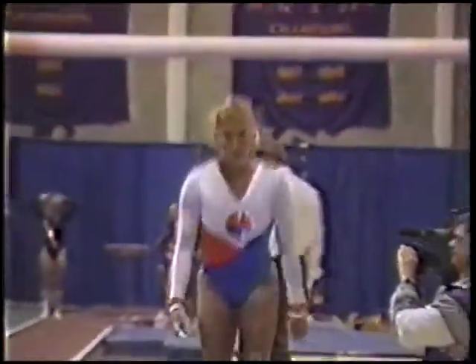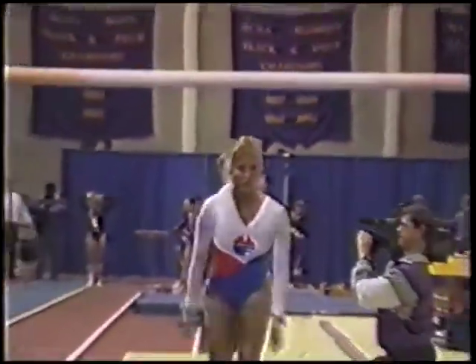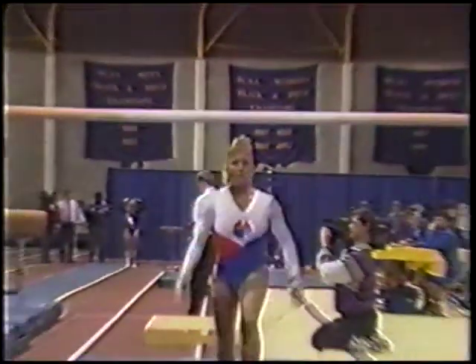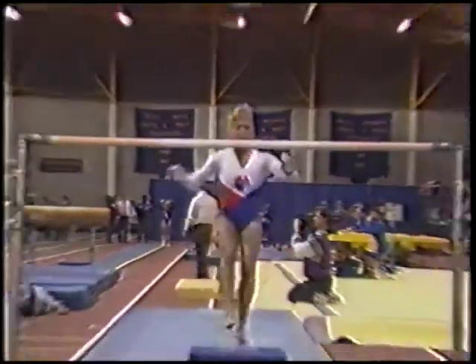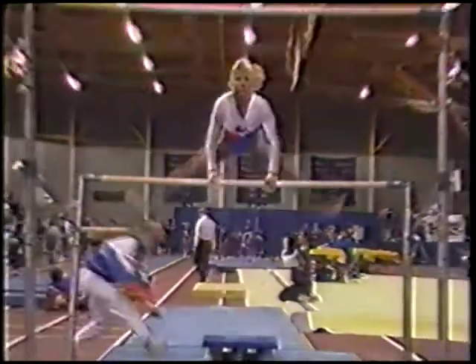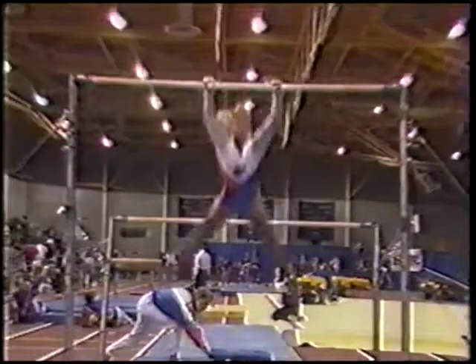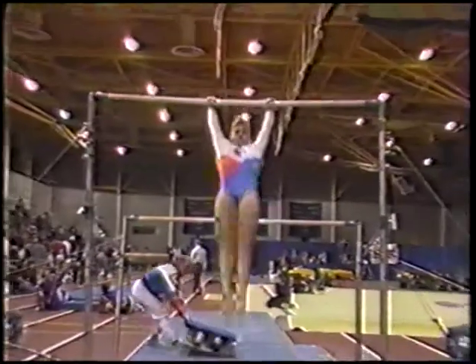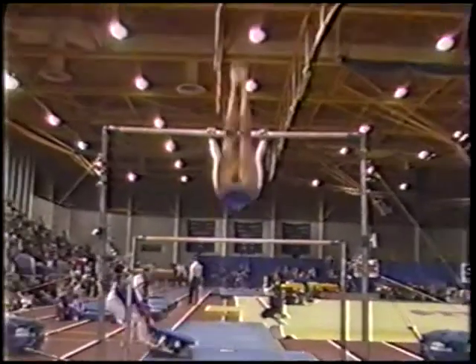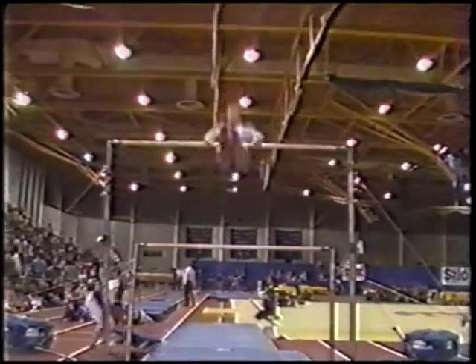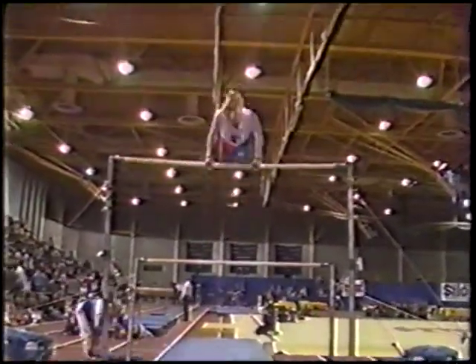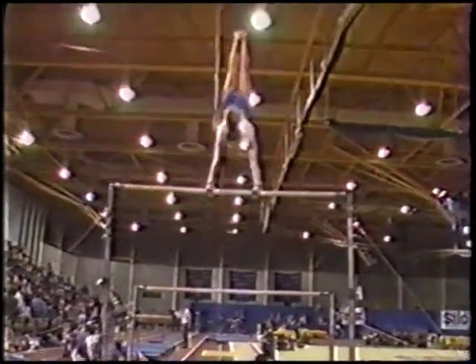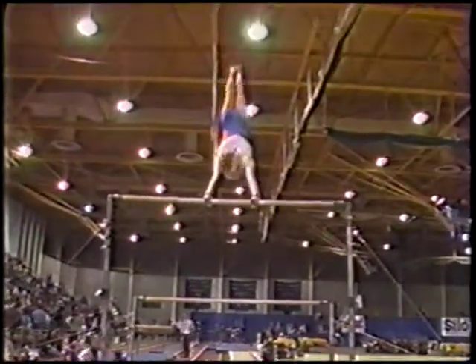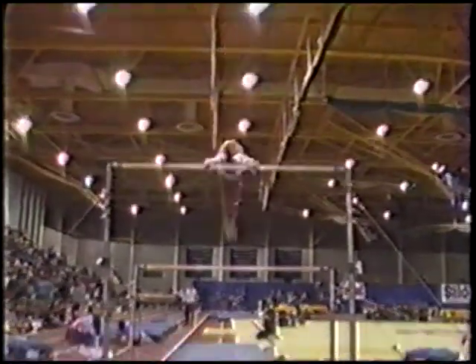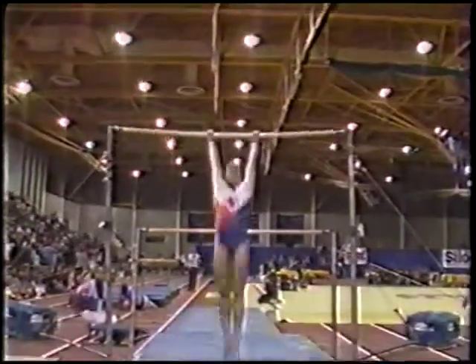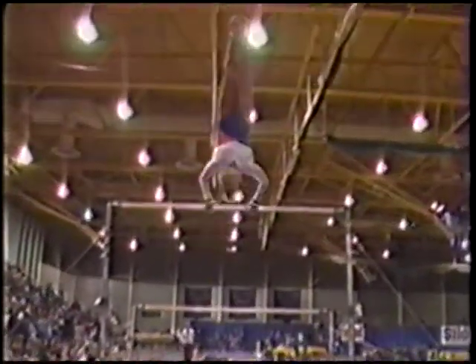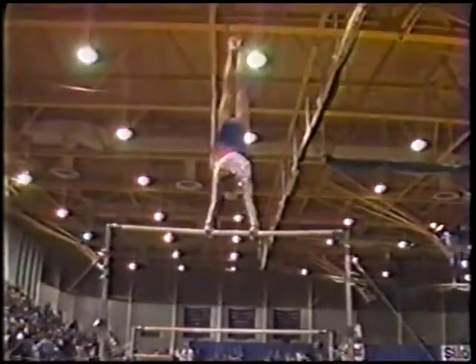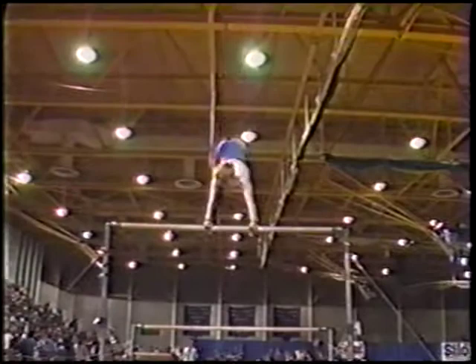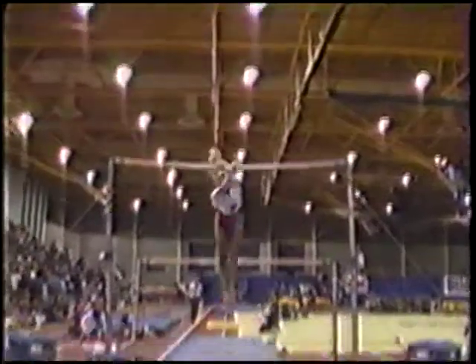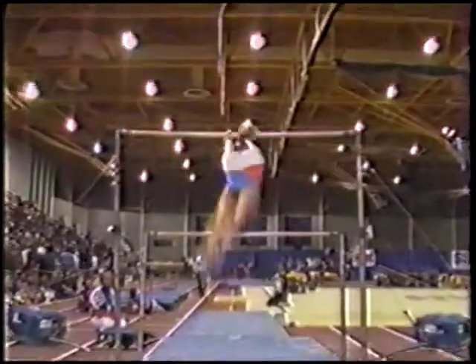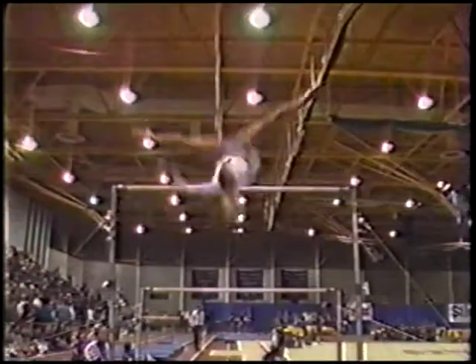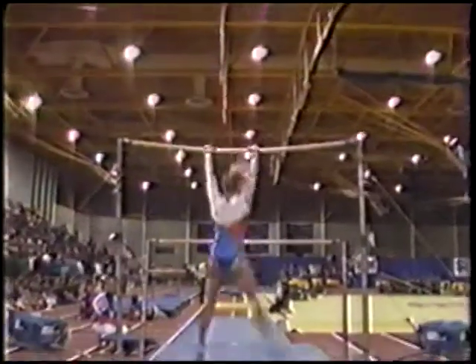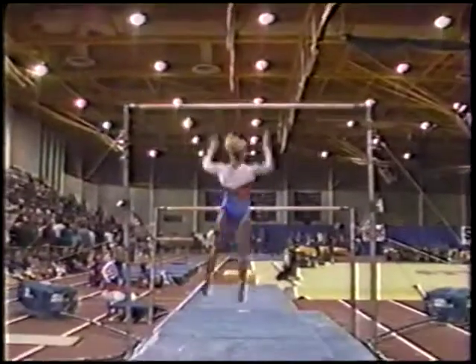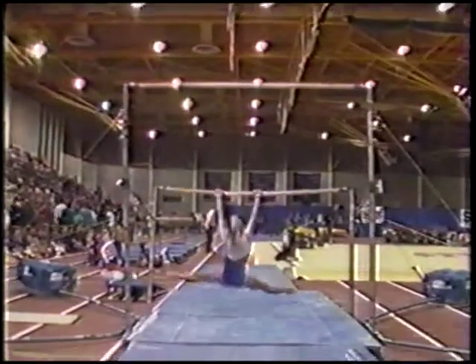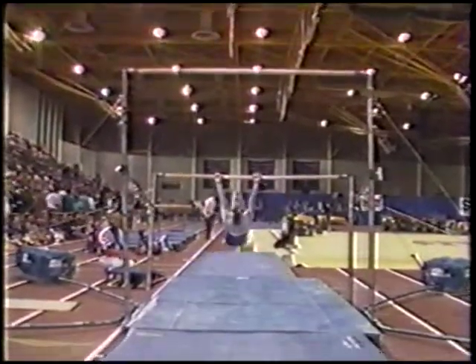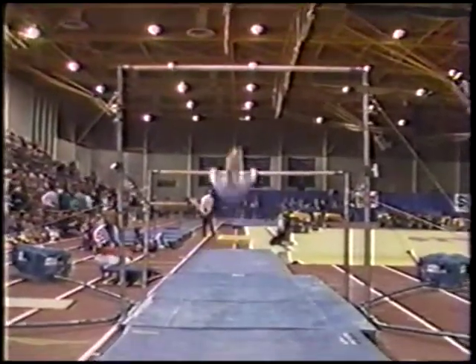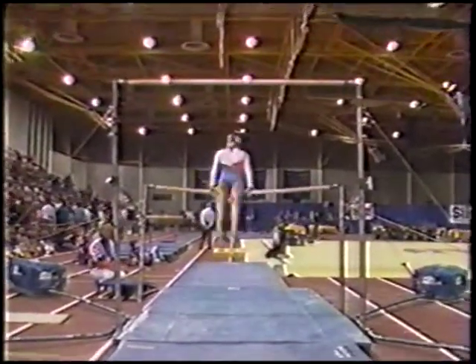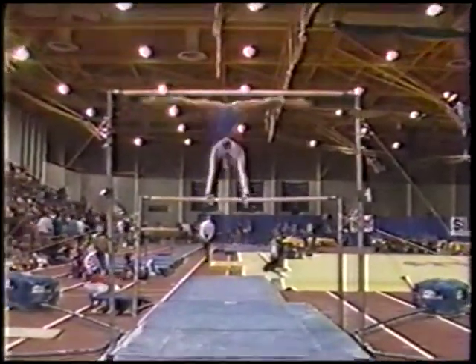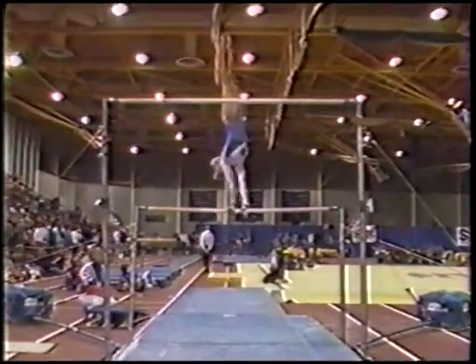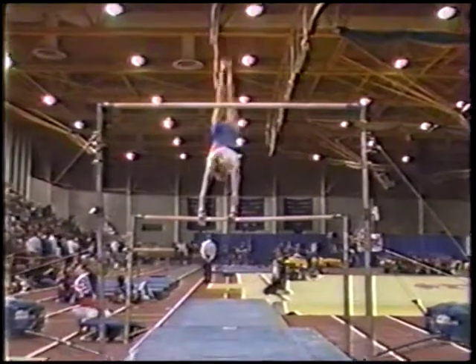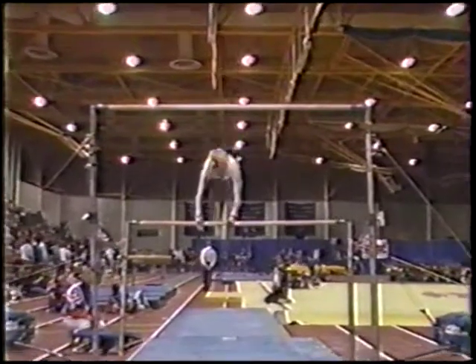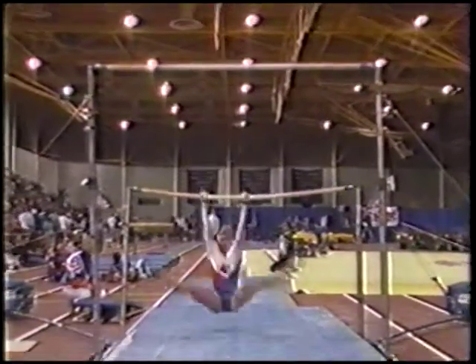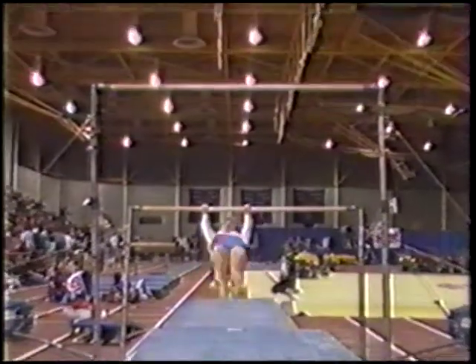Whitmire — five foot one and a half, a junior out of Winnipeg, Manitoba. There she goes. Giant. And that's called a ginga, done very nicely. If you notice, she has a beautiful leg extension.